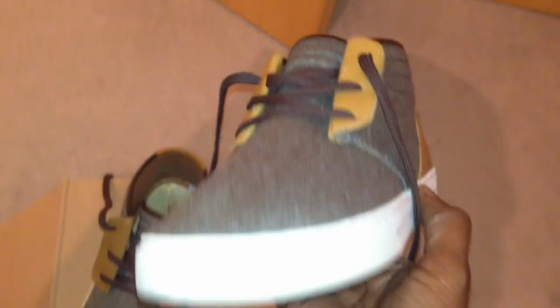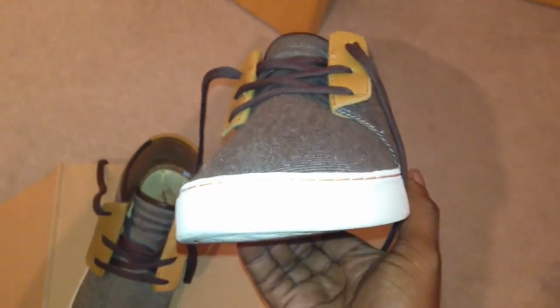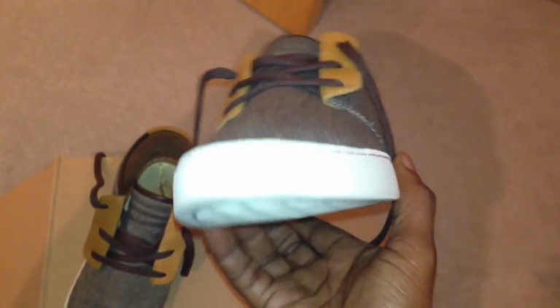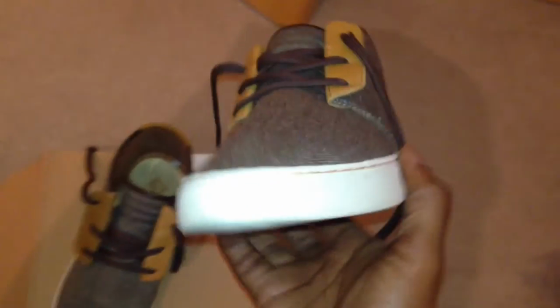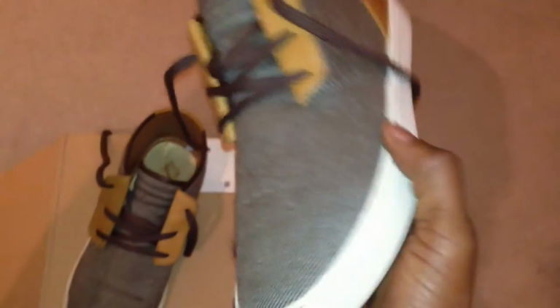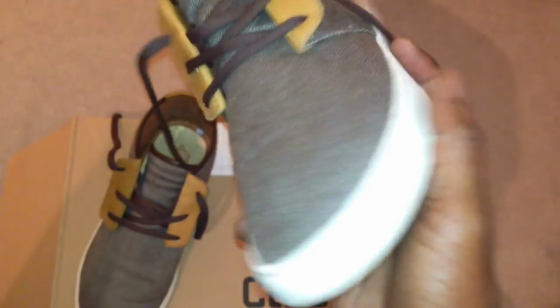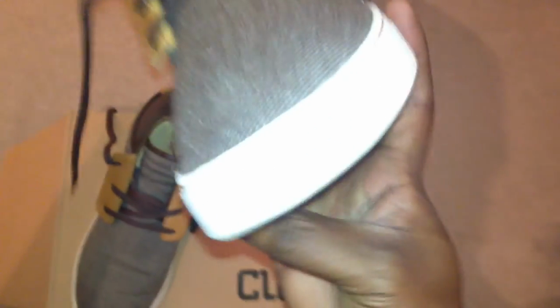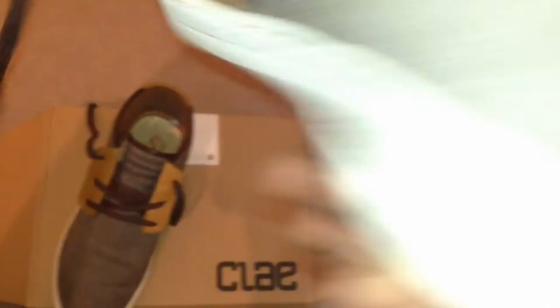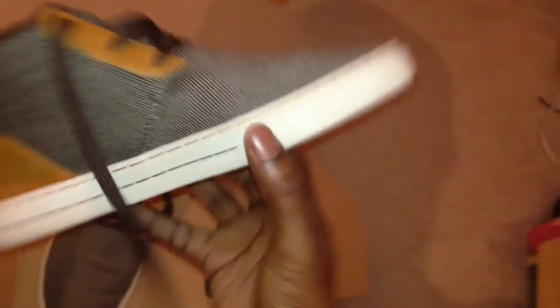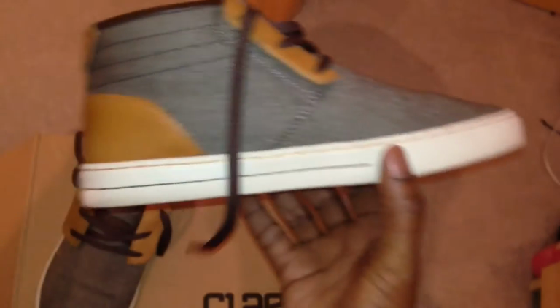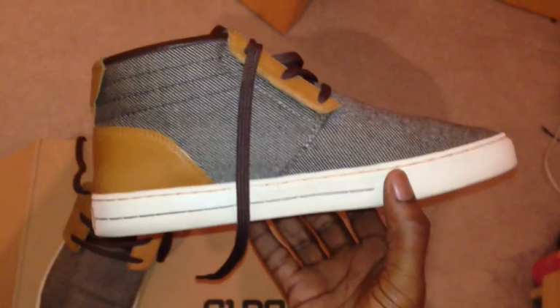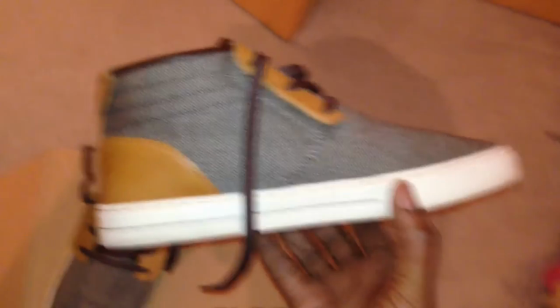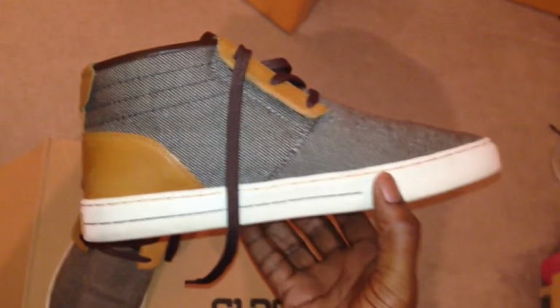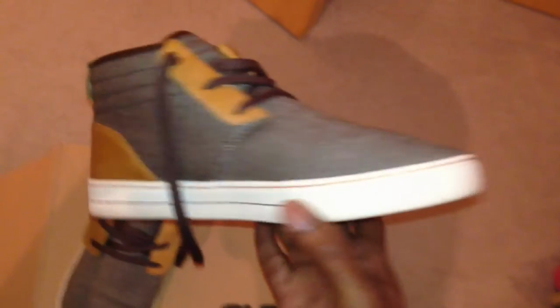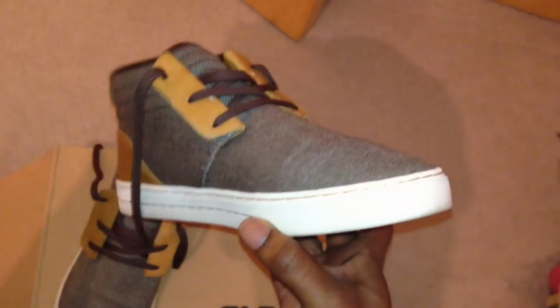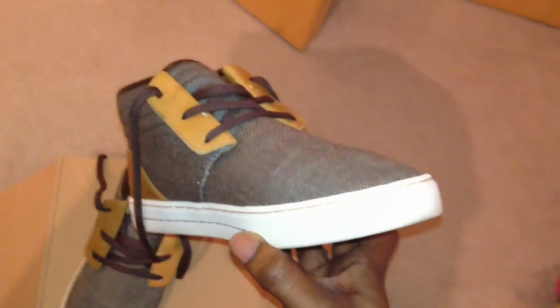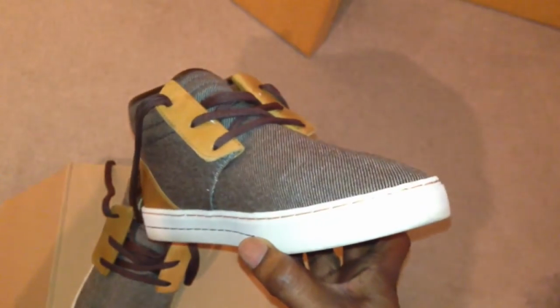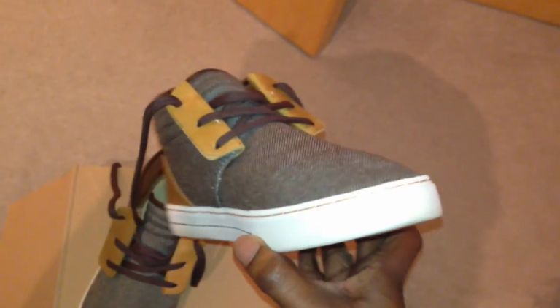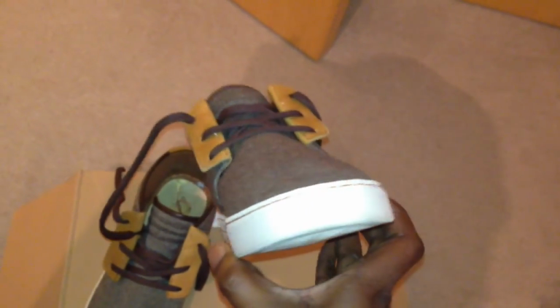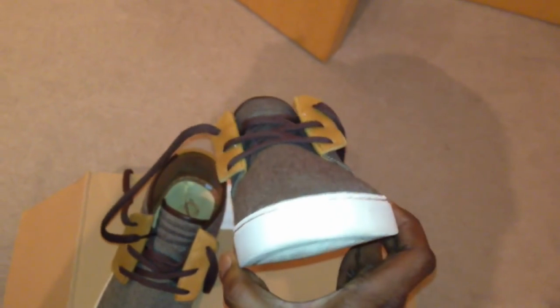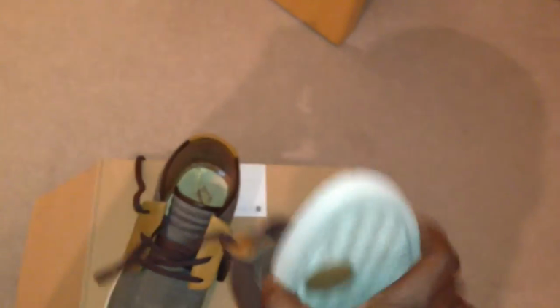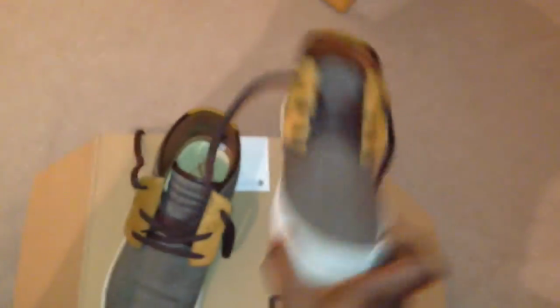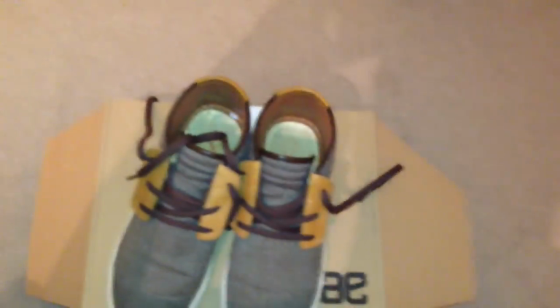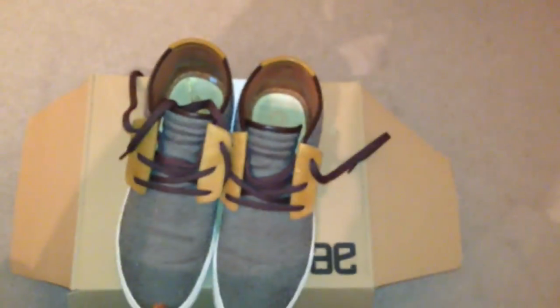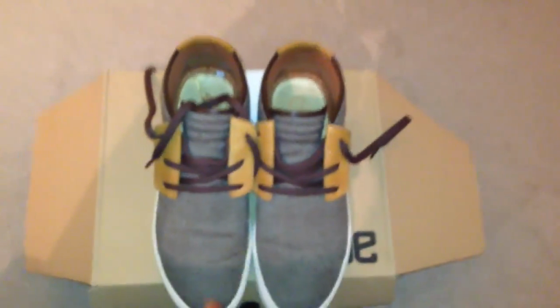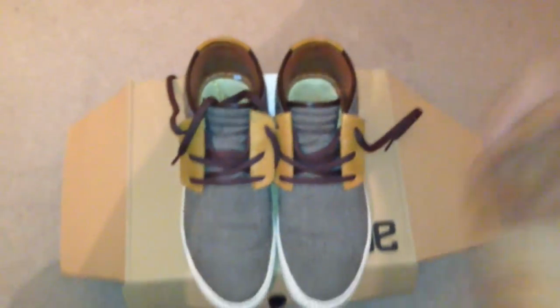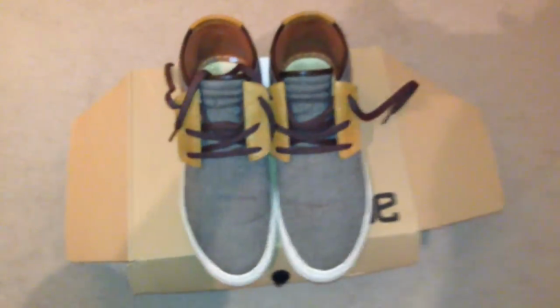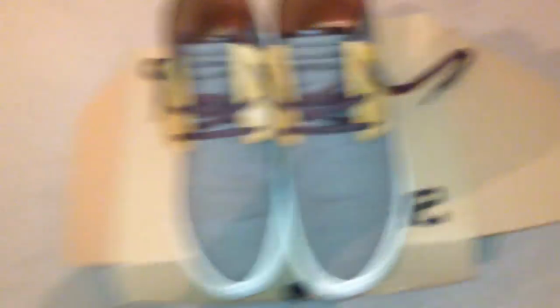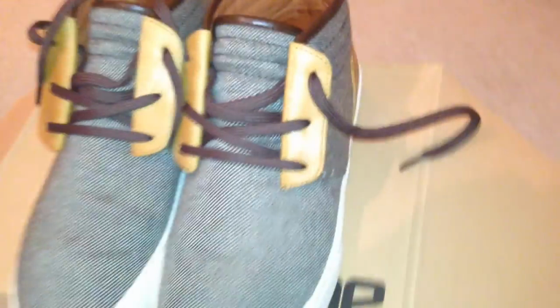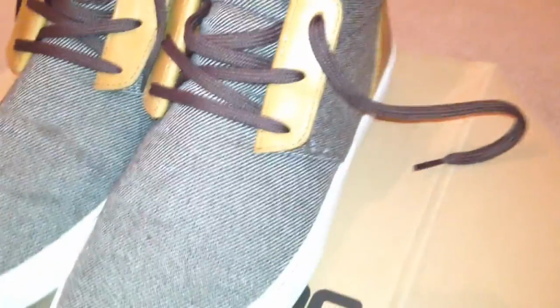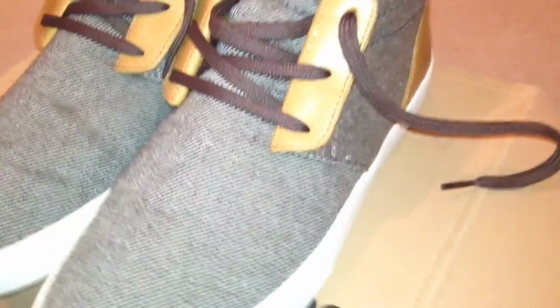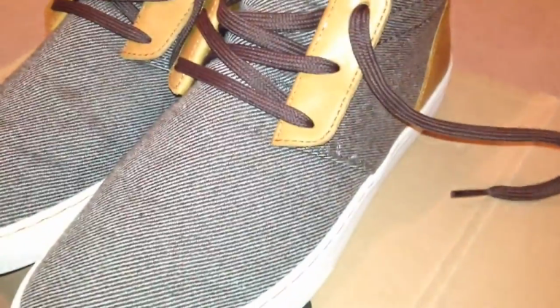Let me know what you think. Some of you may like them, some of you might not — but I'll tell you, these are better looking than Yeezys, for free. Anyway — Rain, signing out.